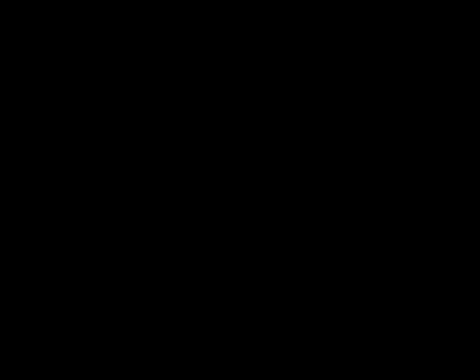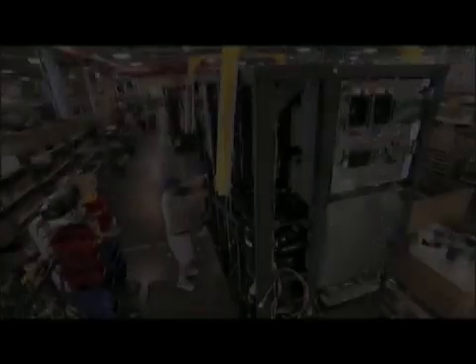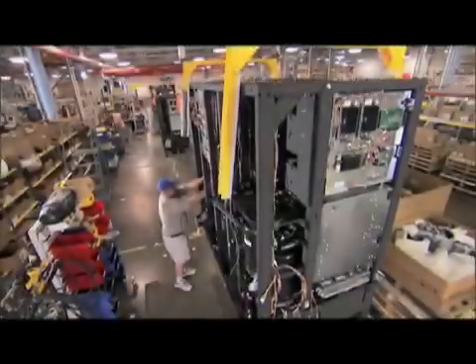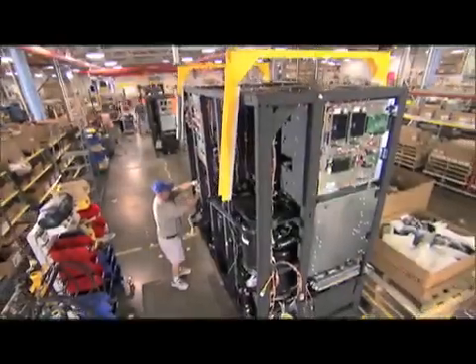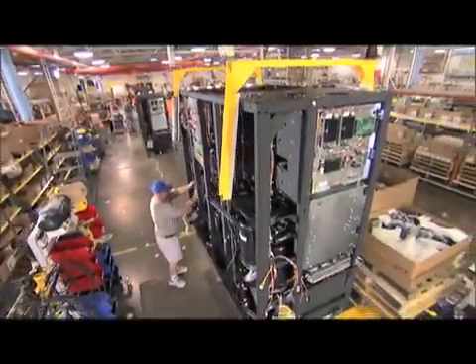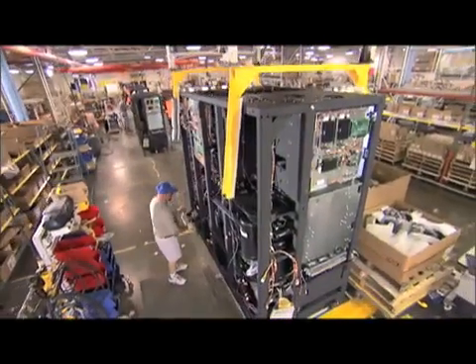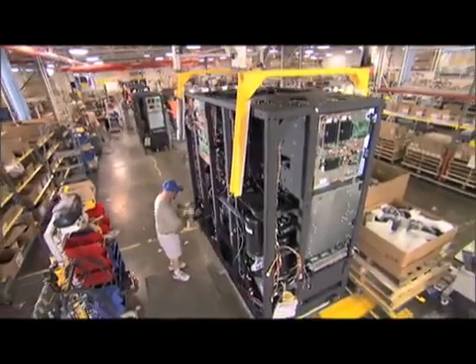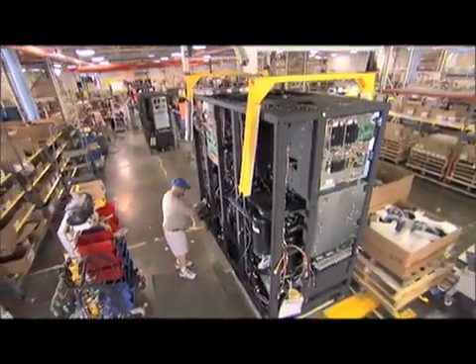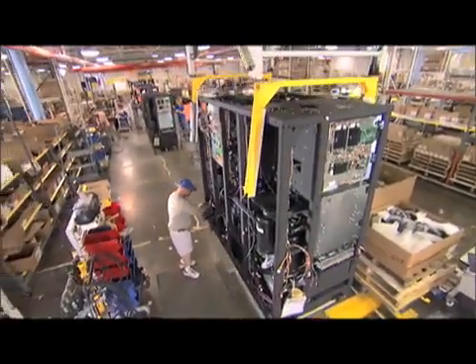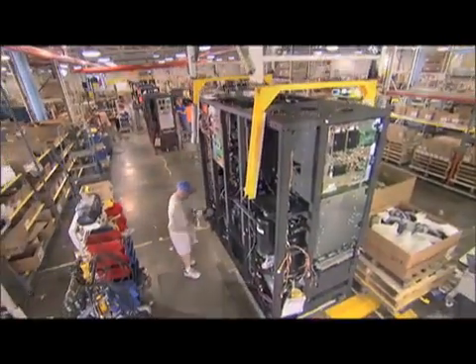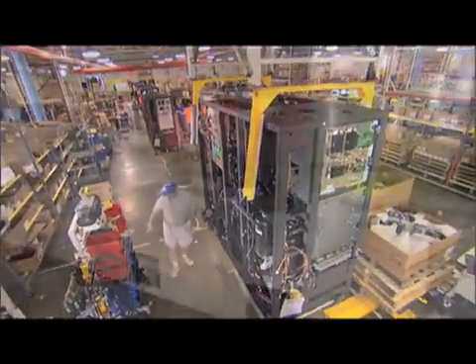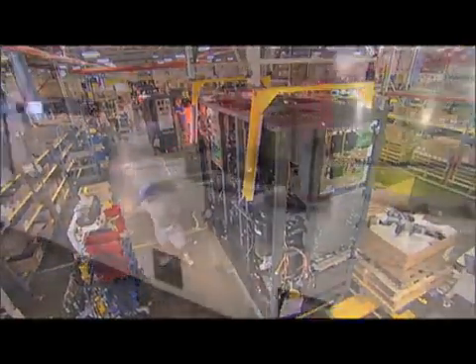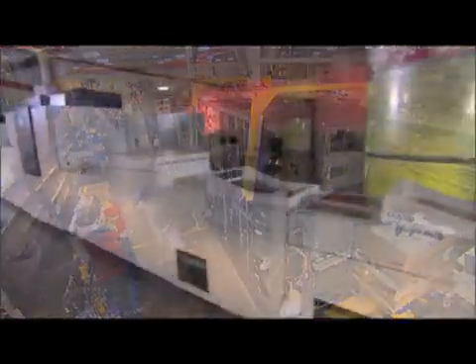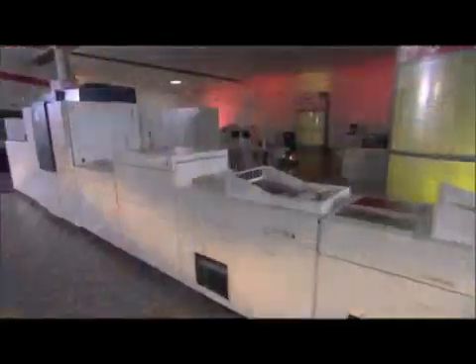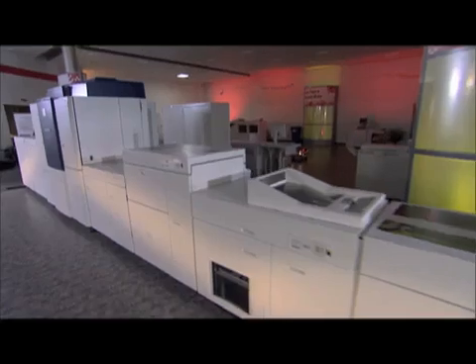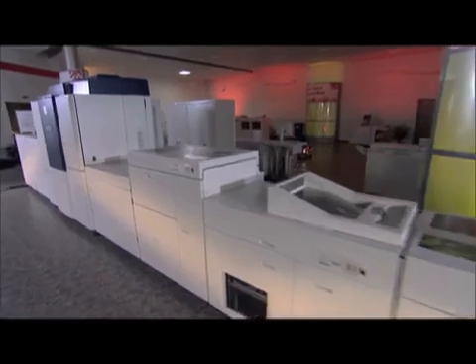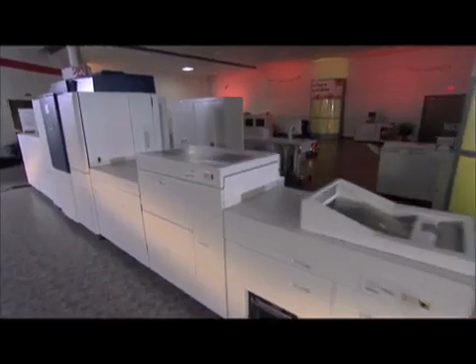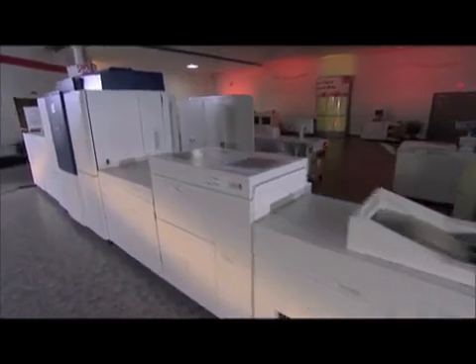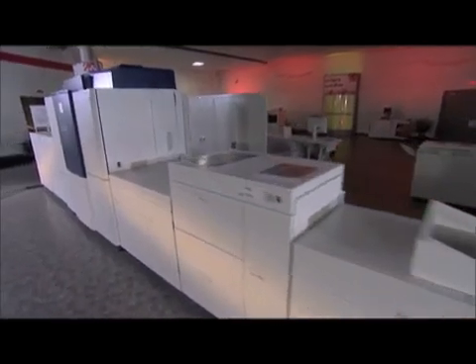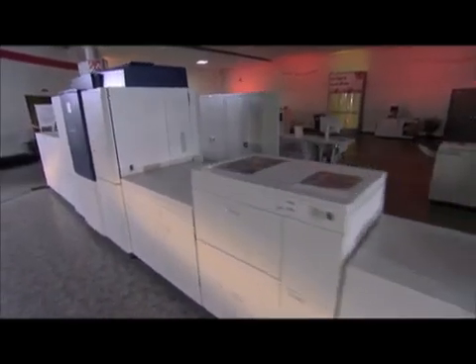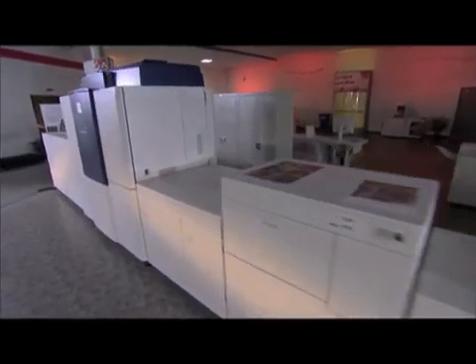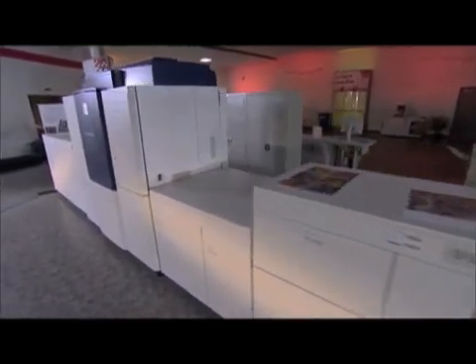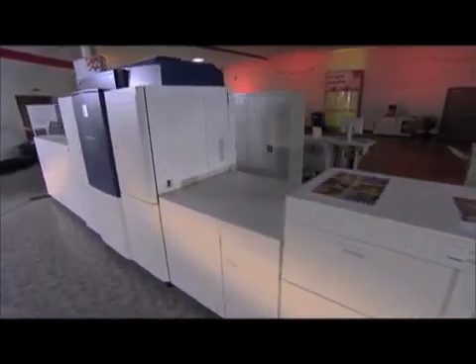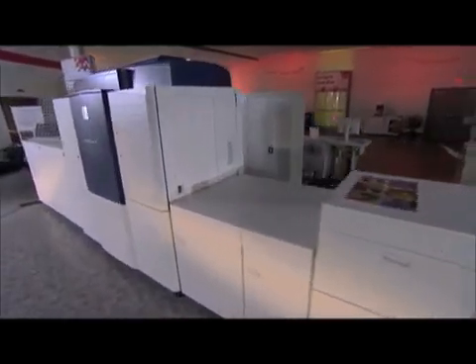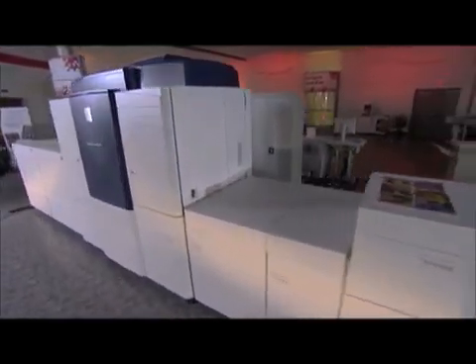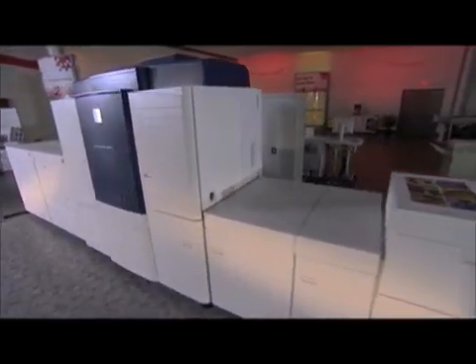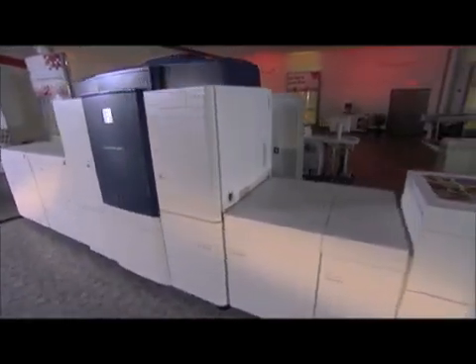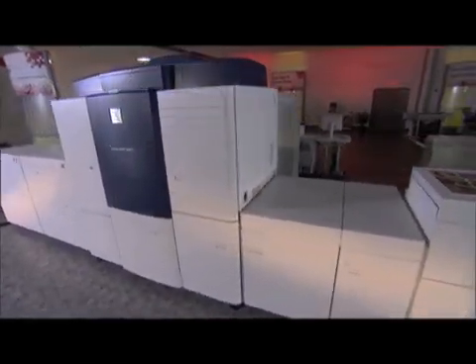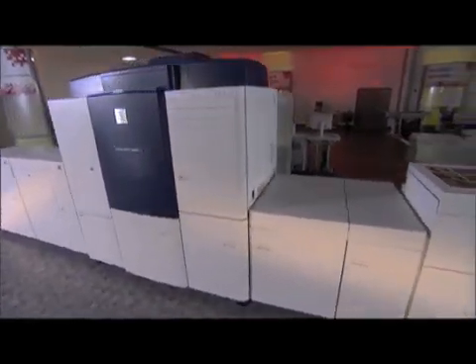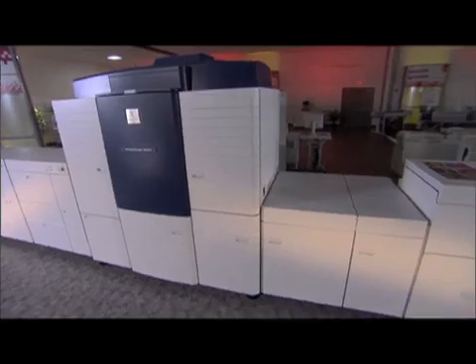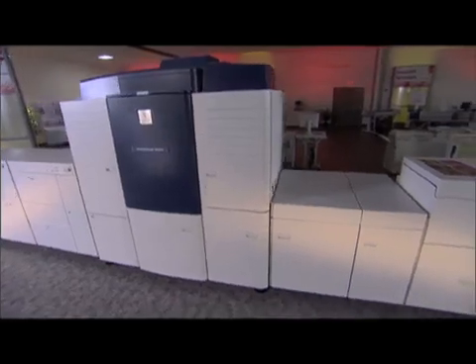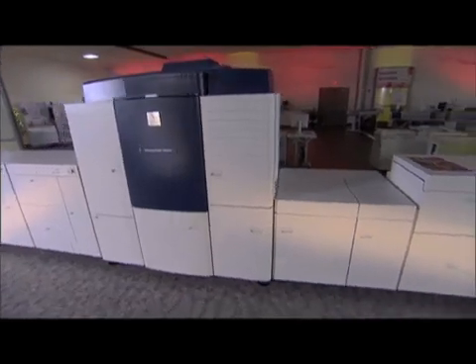Welcome to the iGen3 manufacturing area. The story of iGen3 began with a simple vision: Xerox wanted to create the most reliable and sophisticated commercial printing press ever designed.